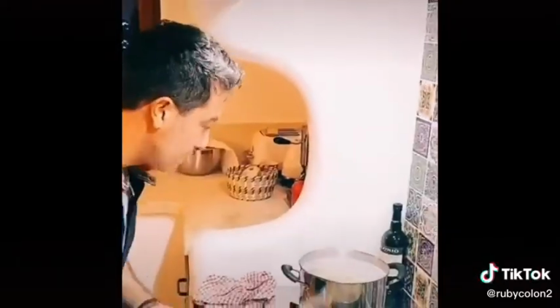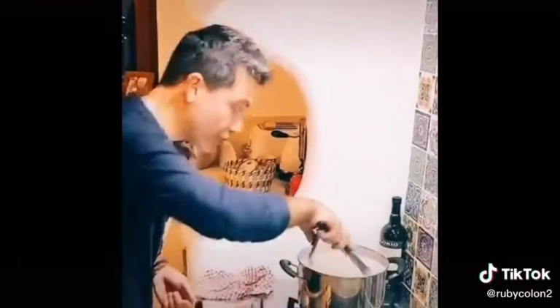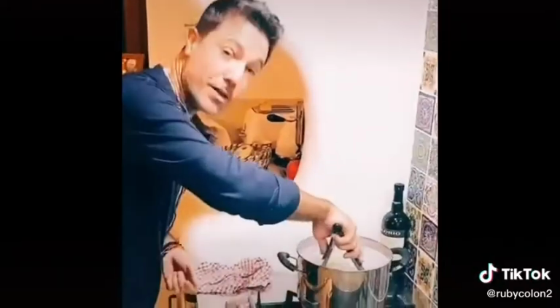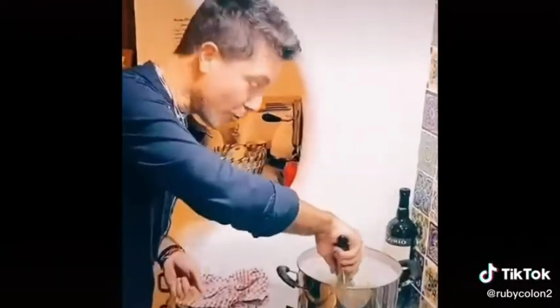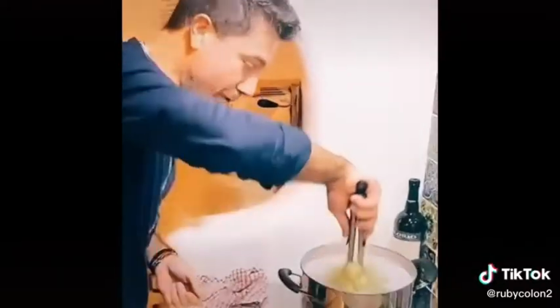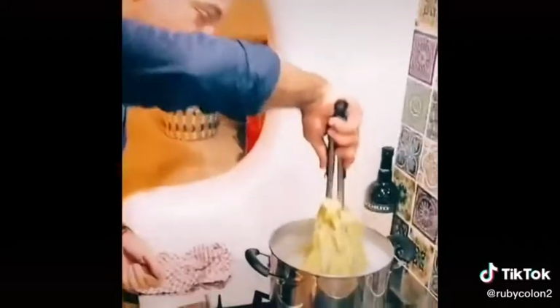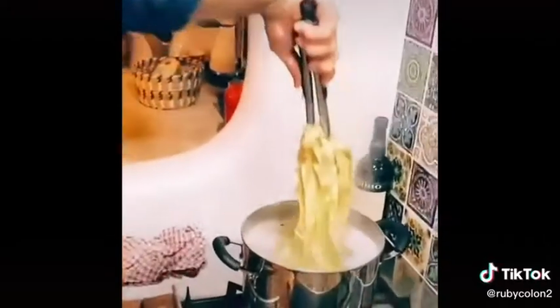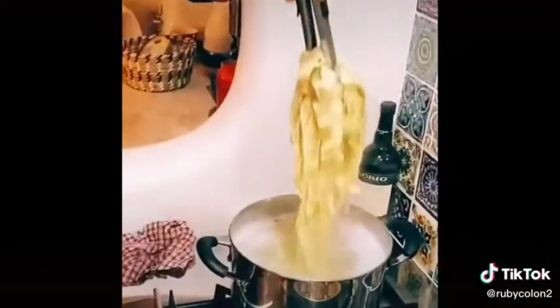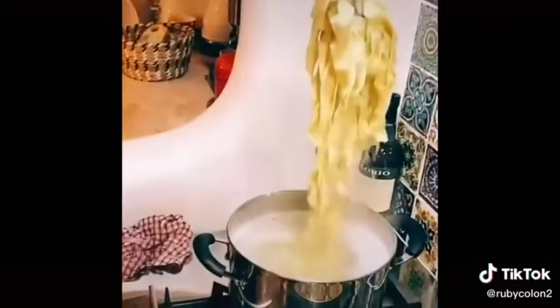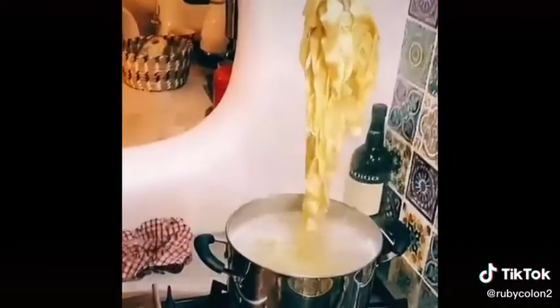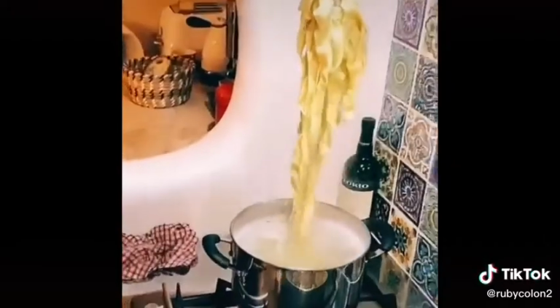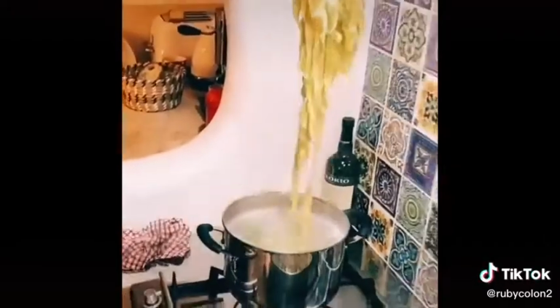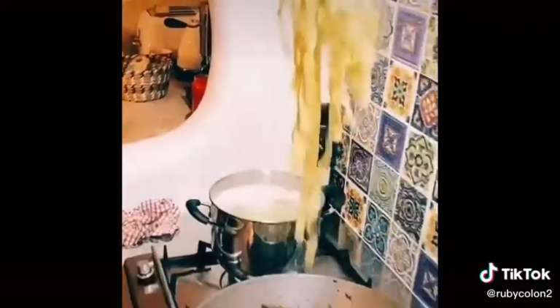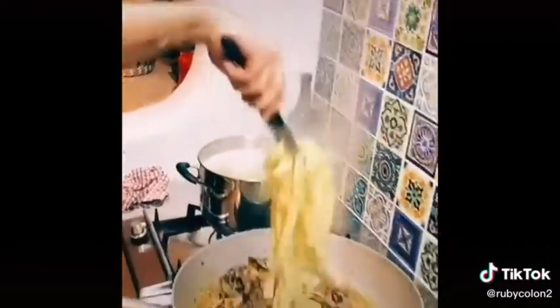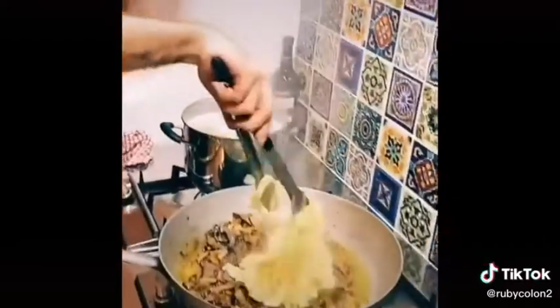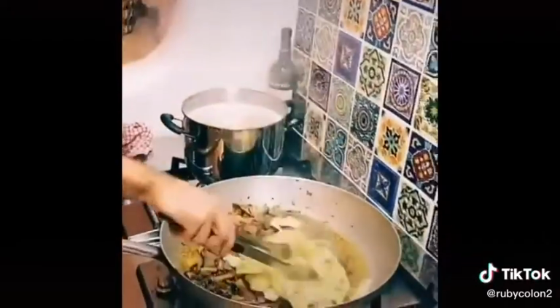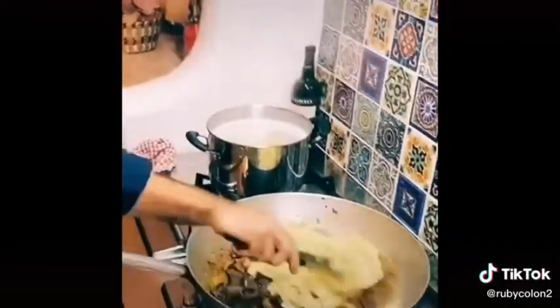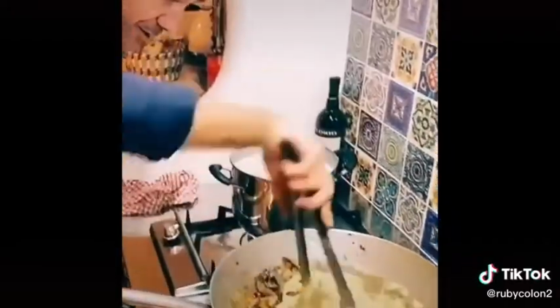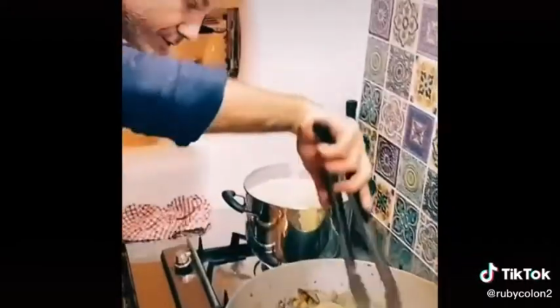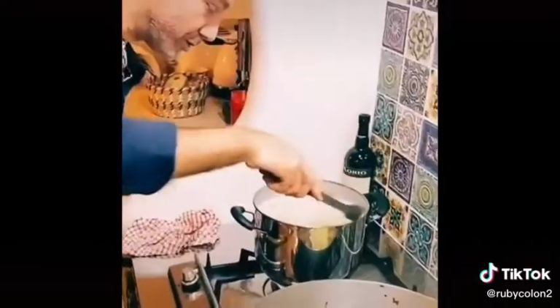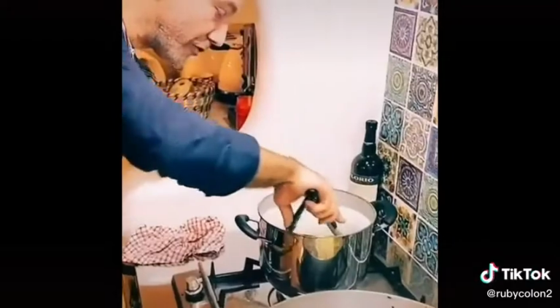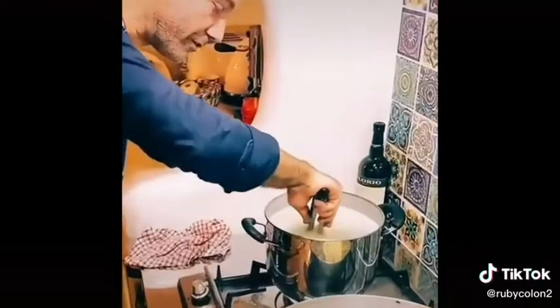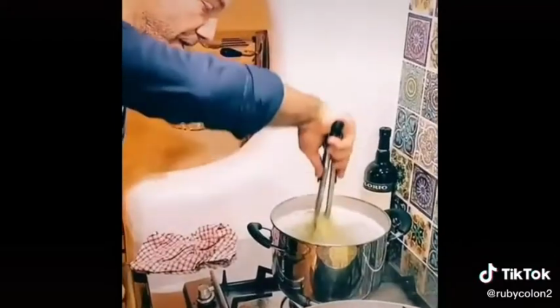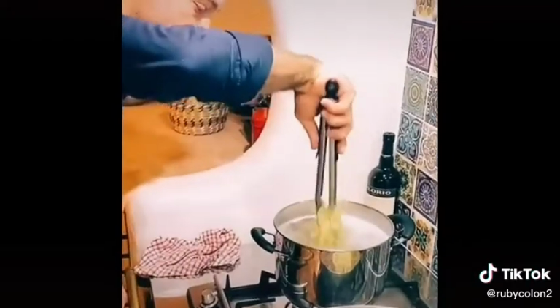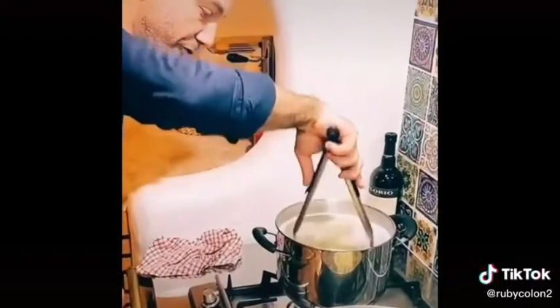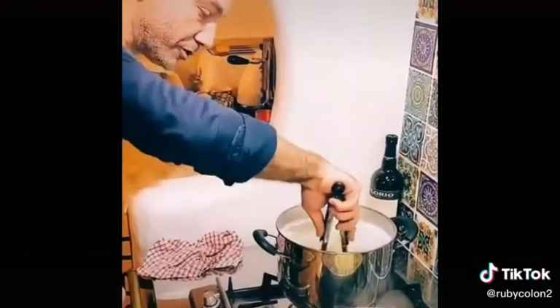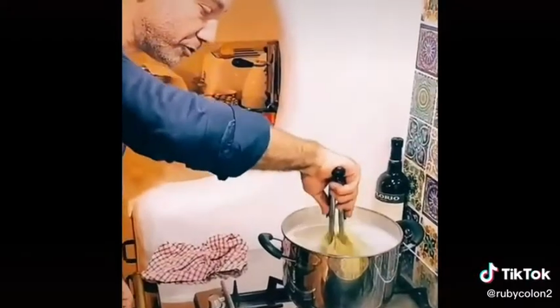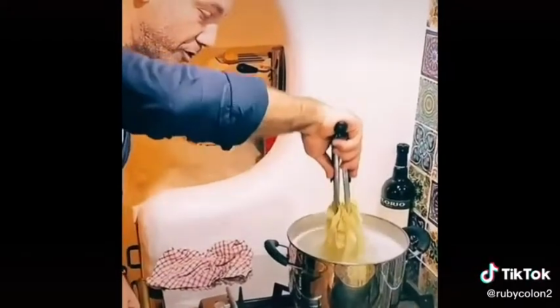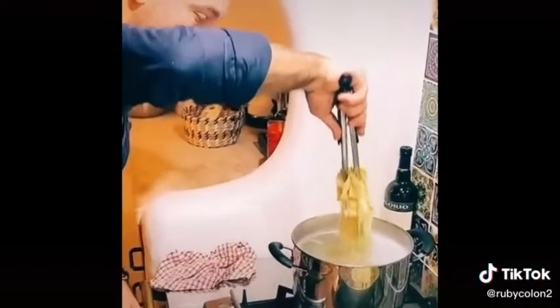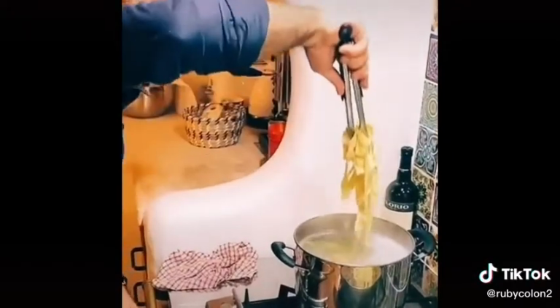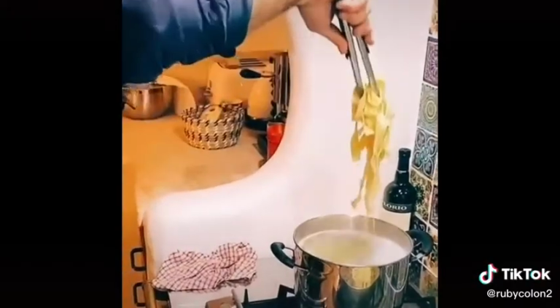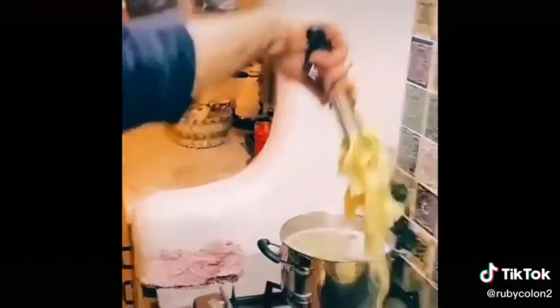Rule number one when making pasta: pasta goes straight into the sauce. So then you flavor the pasta before it goes into the dish, just like that.